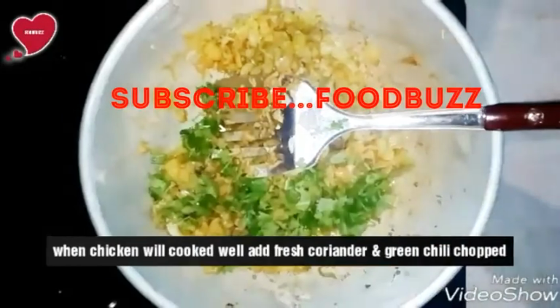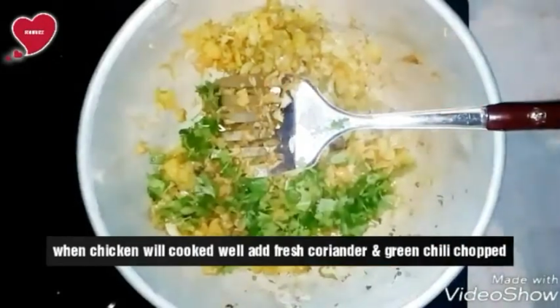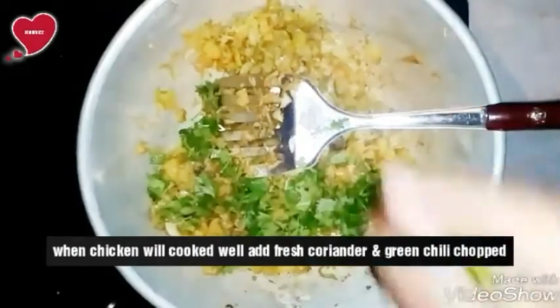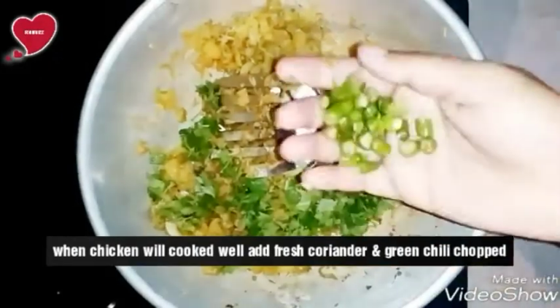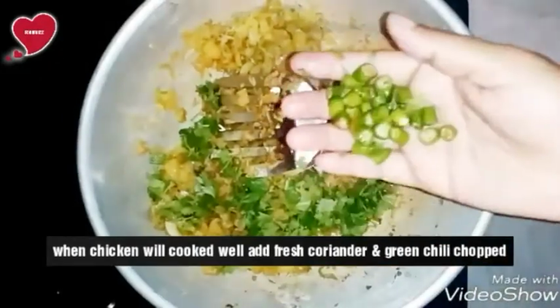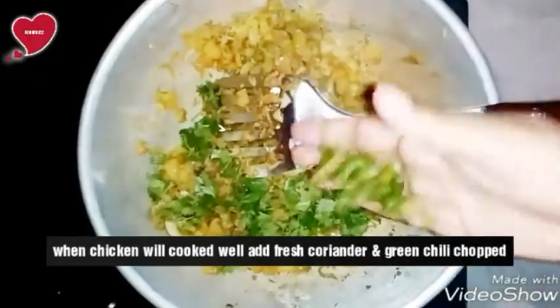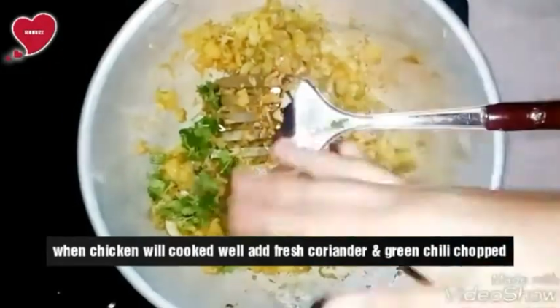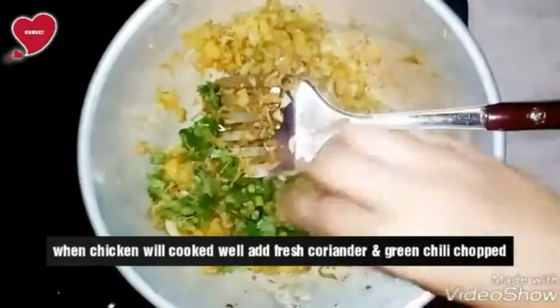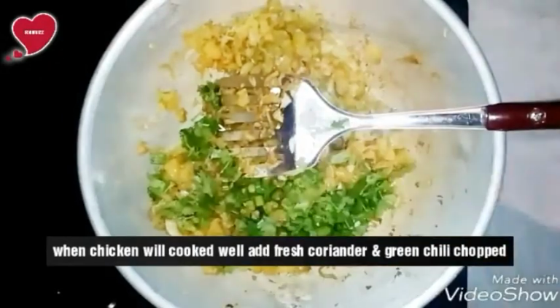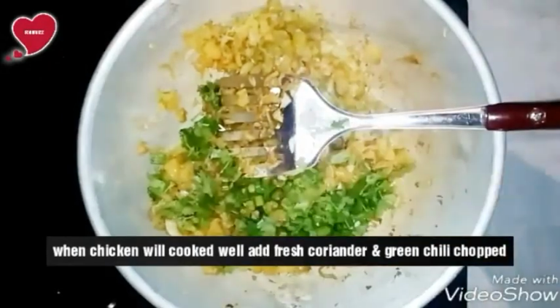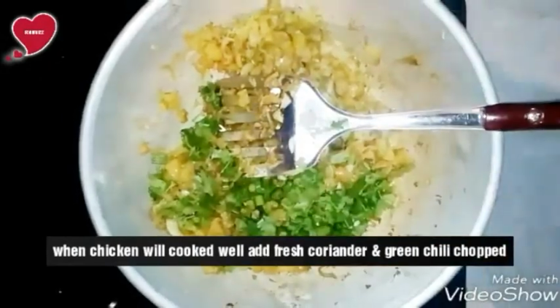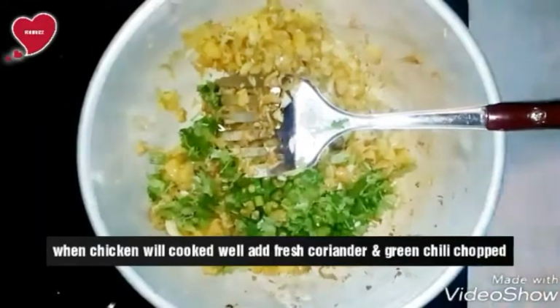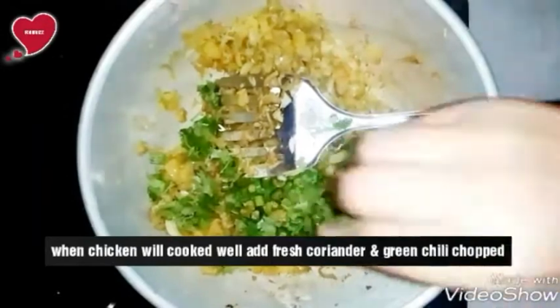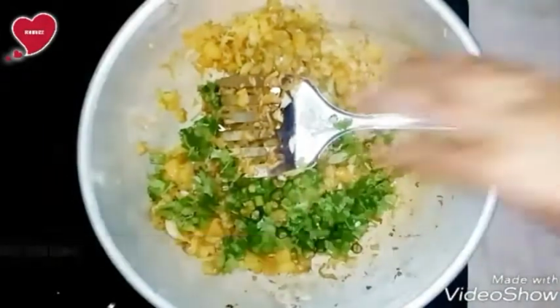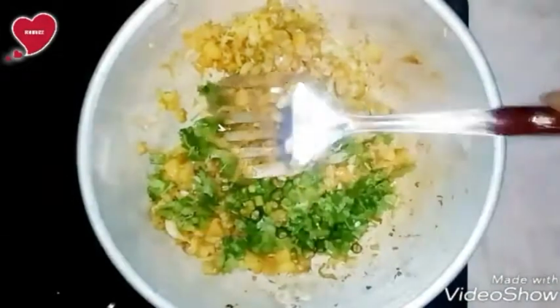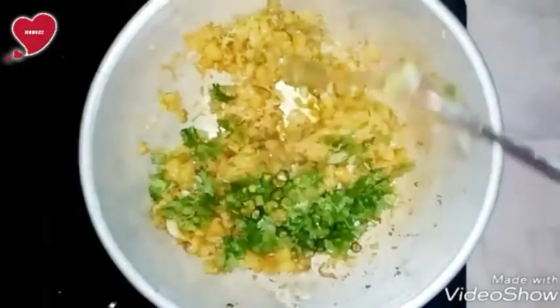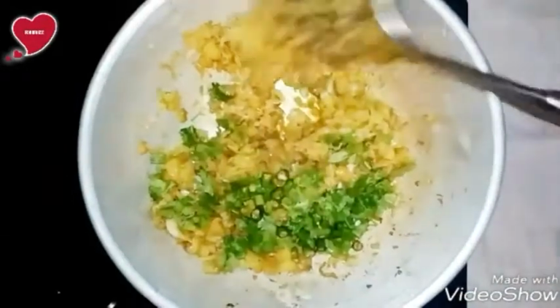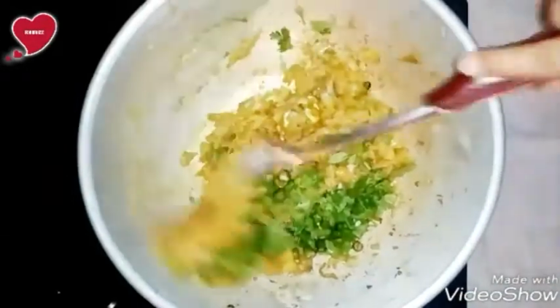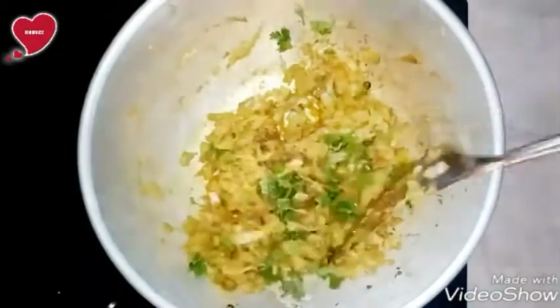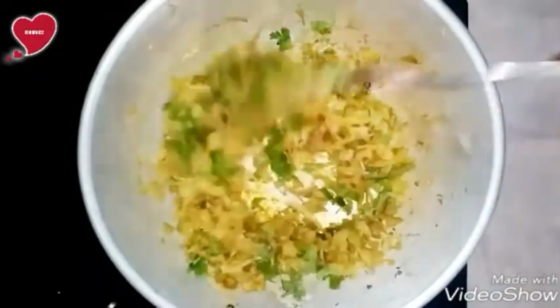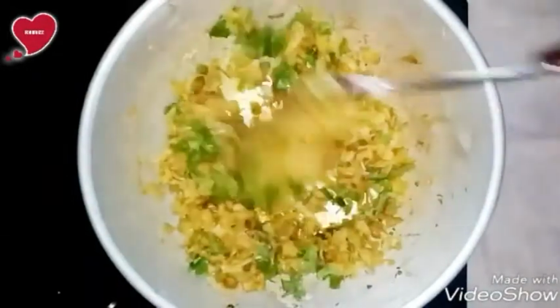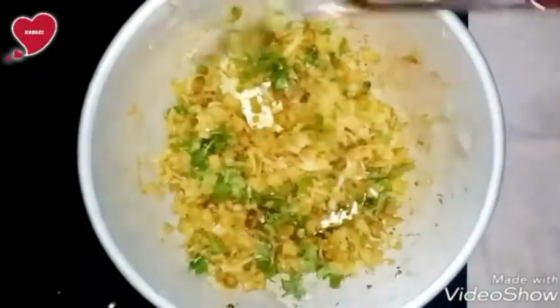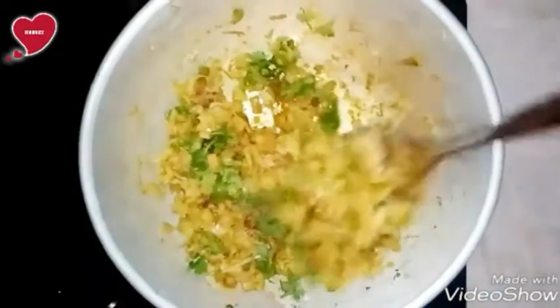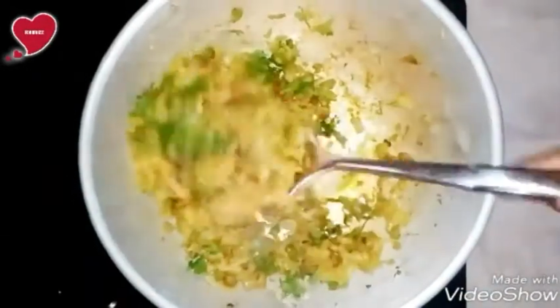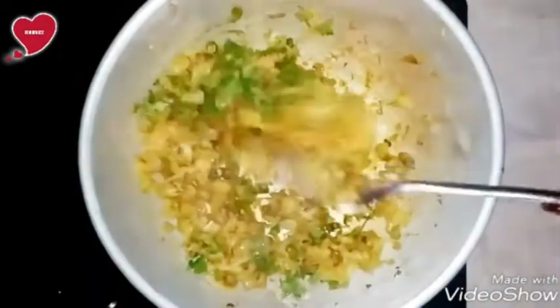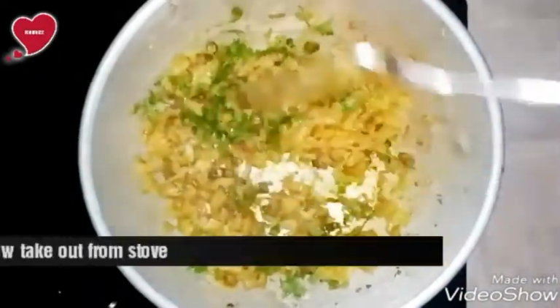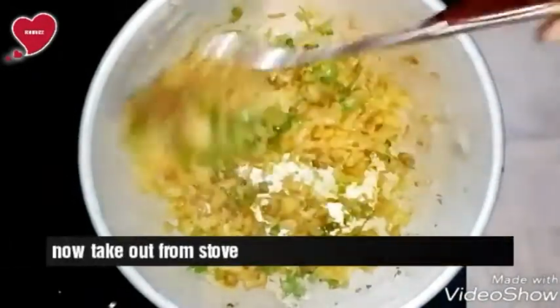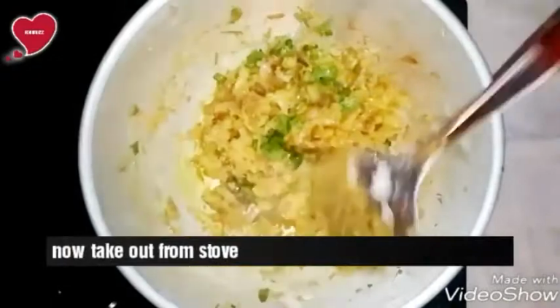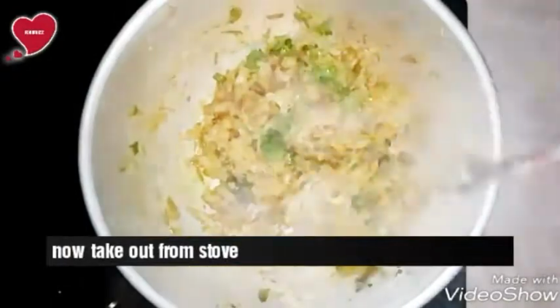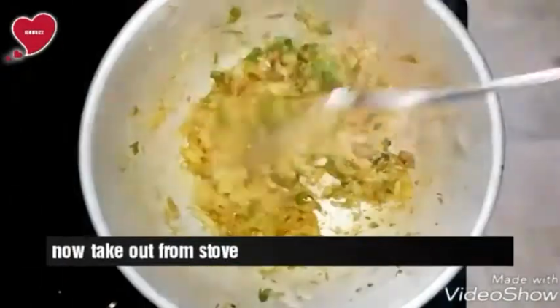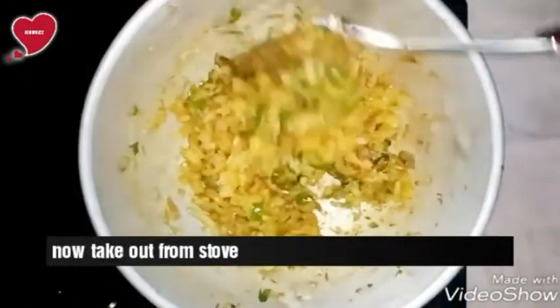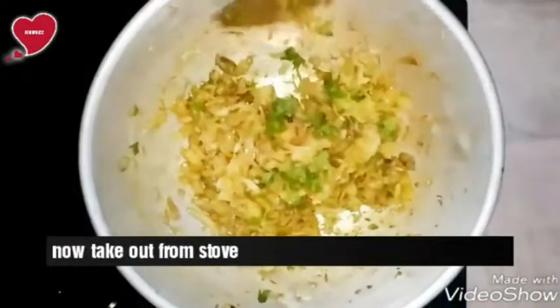When the chicken is cooked well, add fresh coriander and chopped green chili. Sauté for 2 to 3 minutes. After that, take out the stuffing from the pan.